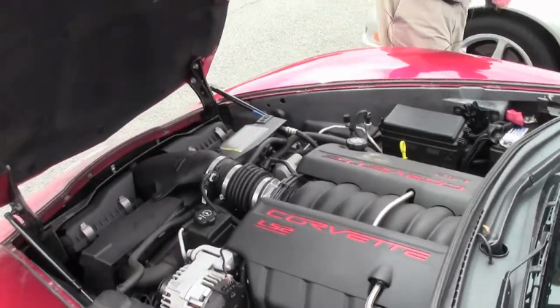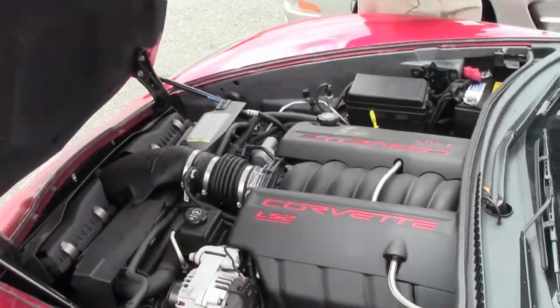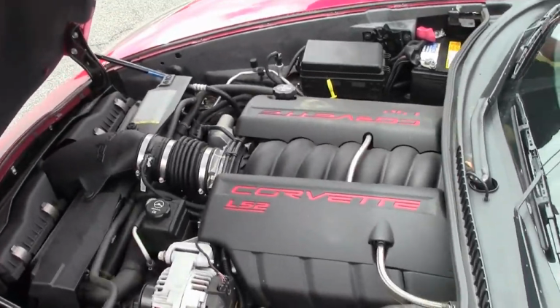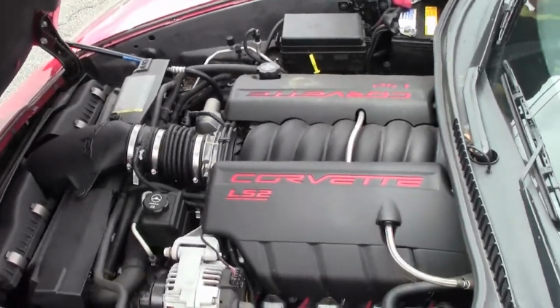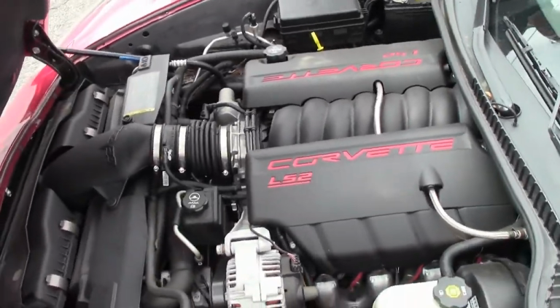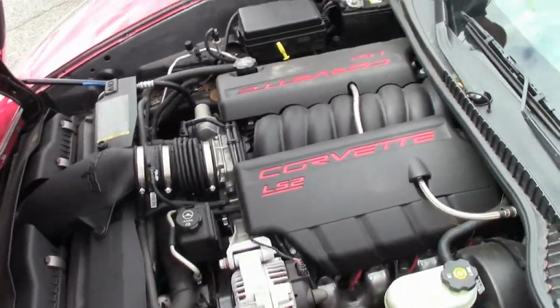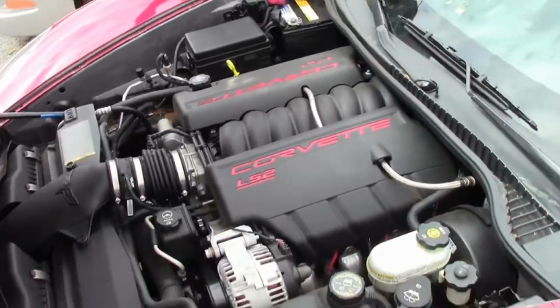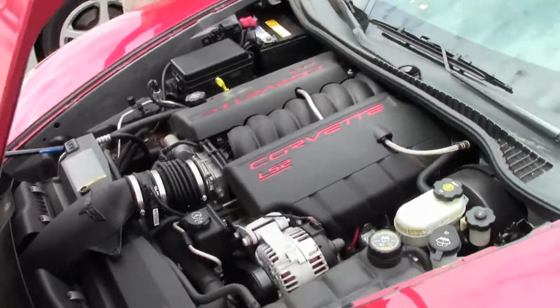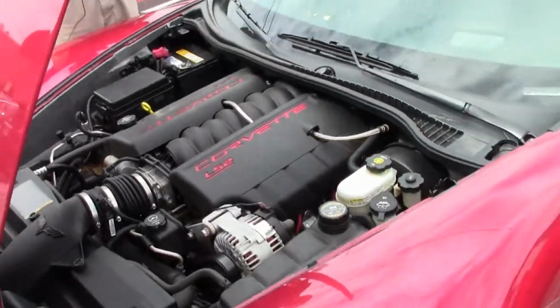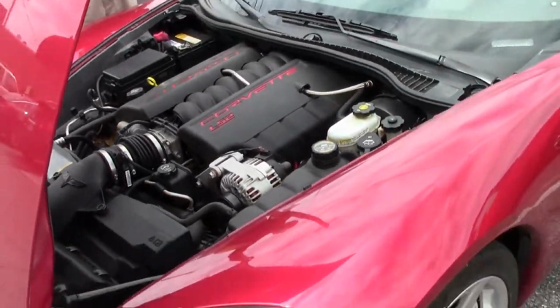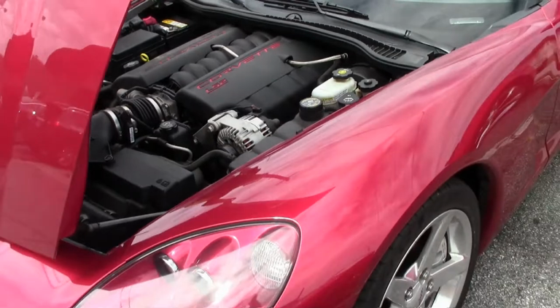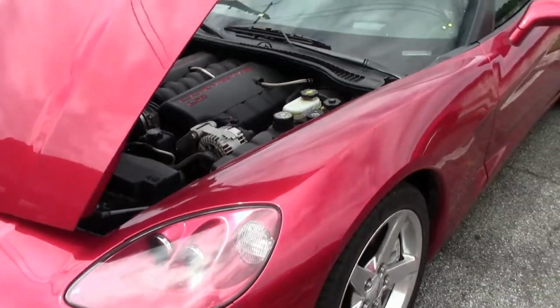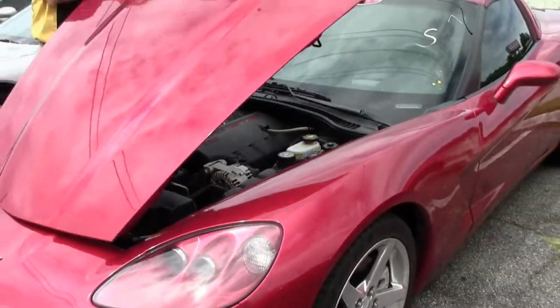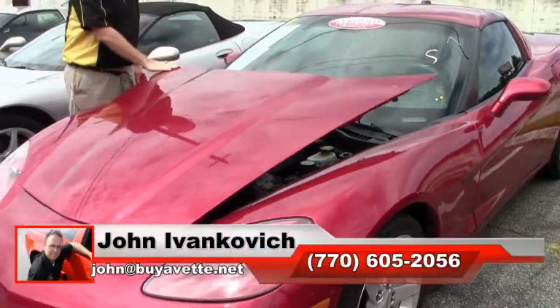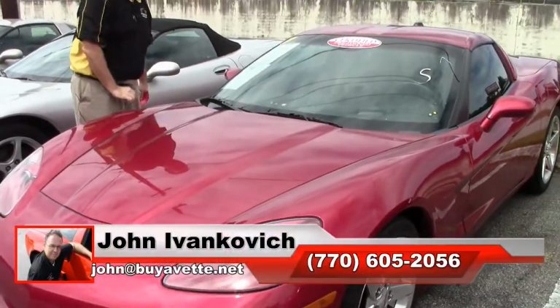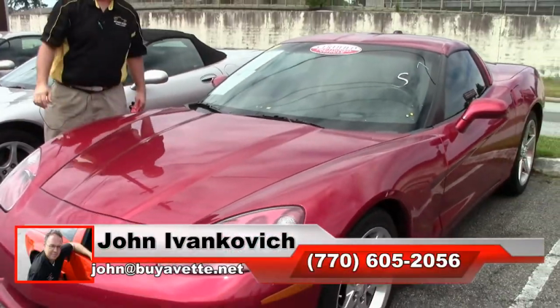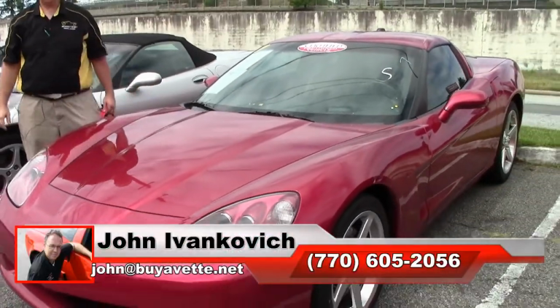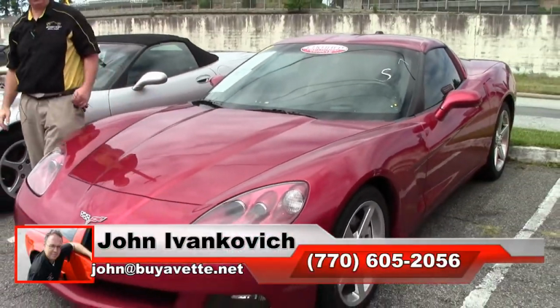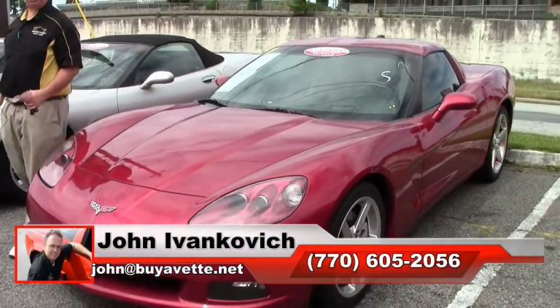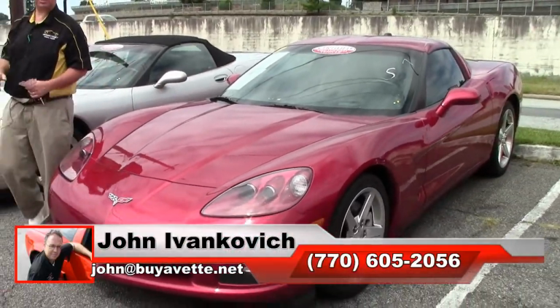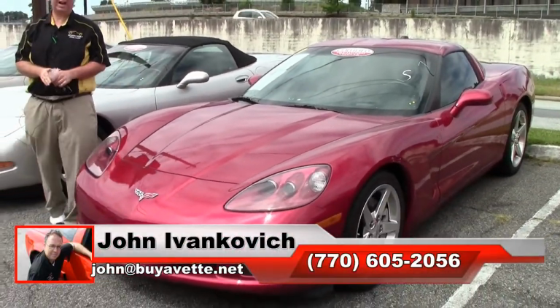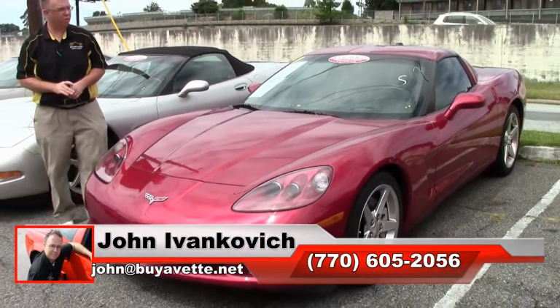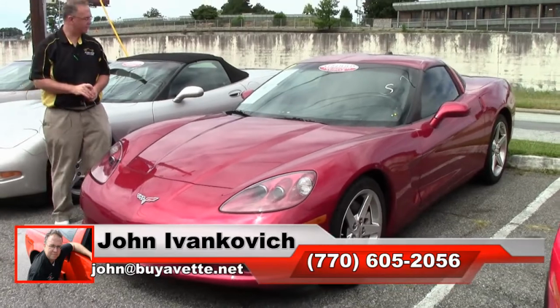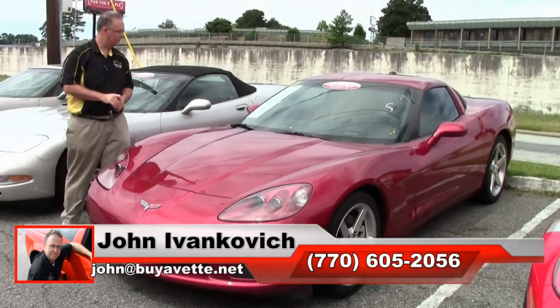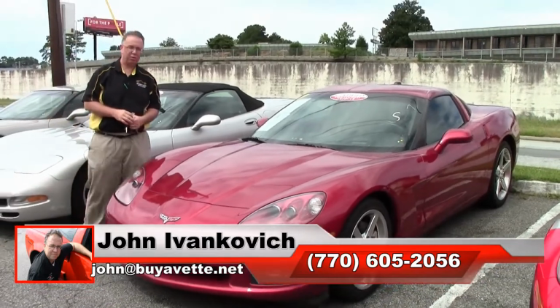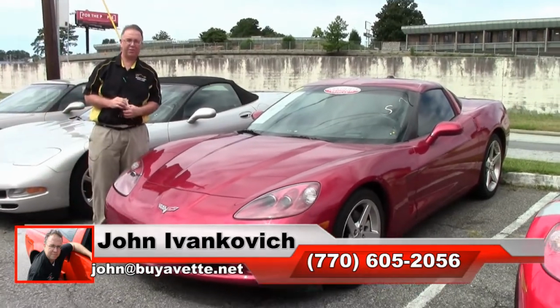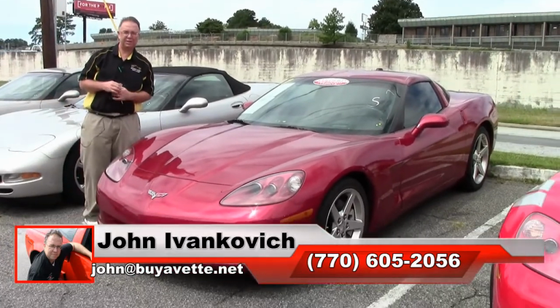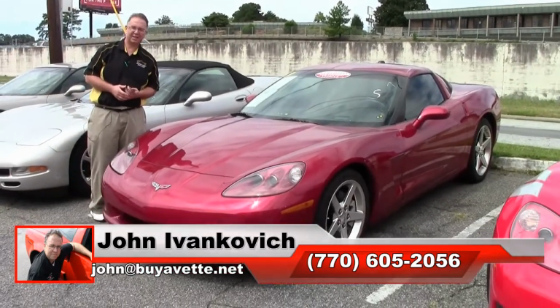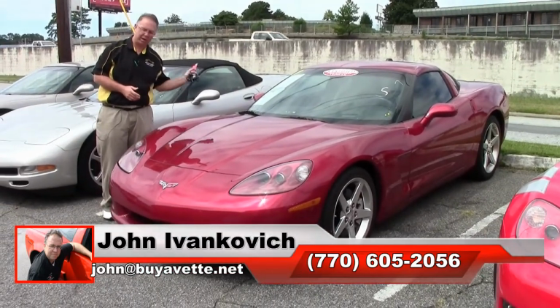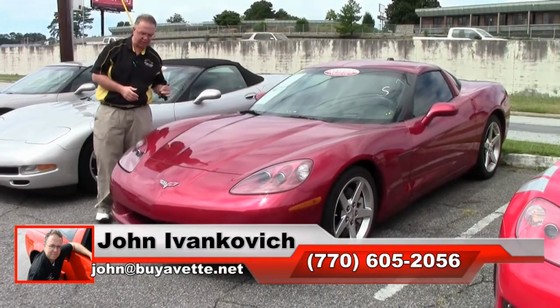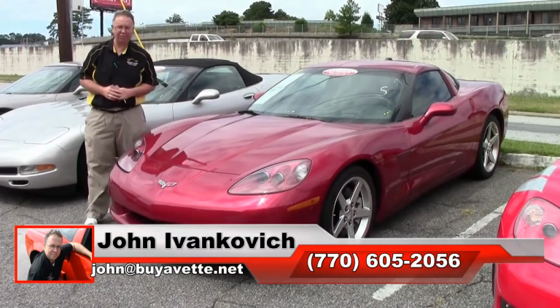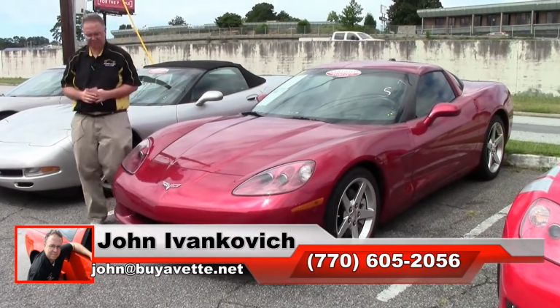Only 33,000 miles on her. Definitely a fun car. Give me a holler at 770-605-2056. If you've been dreaming of a C6, there's great value in the 2005's.